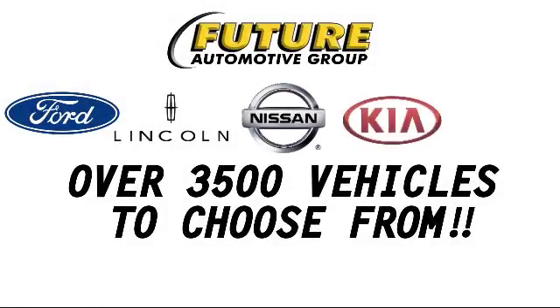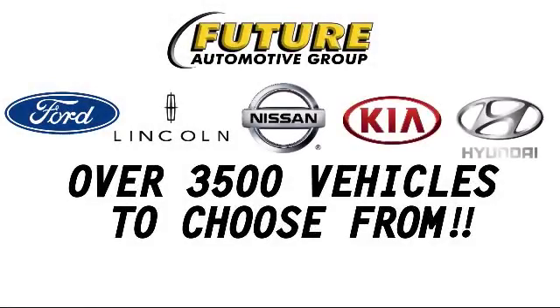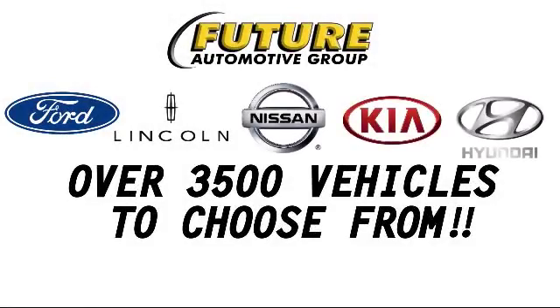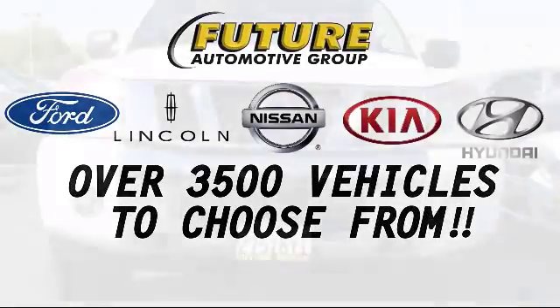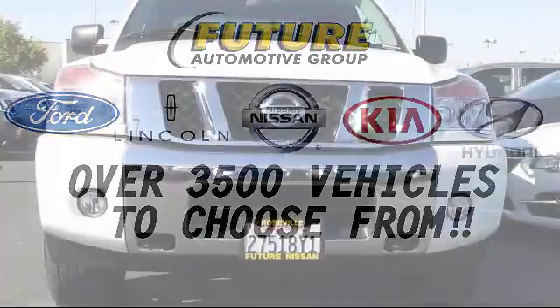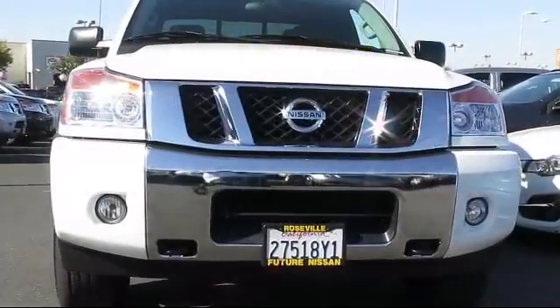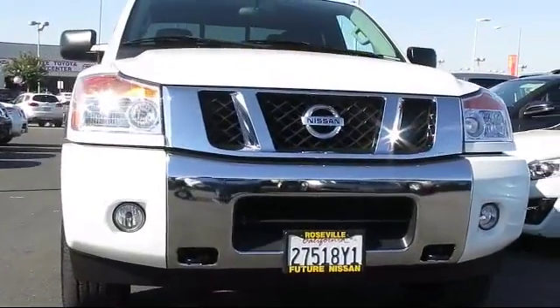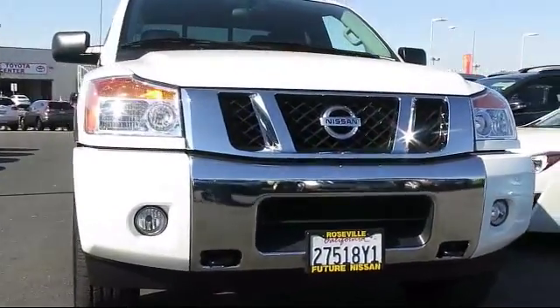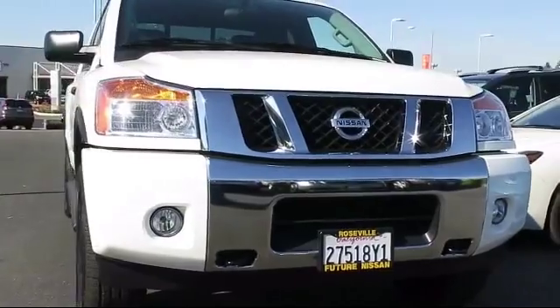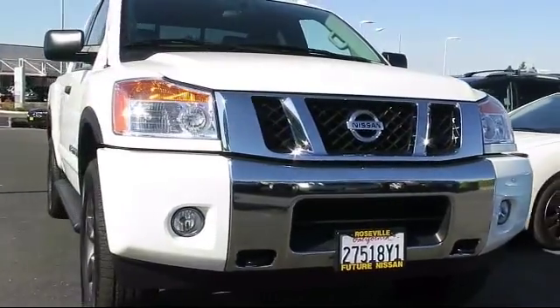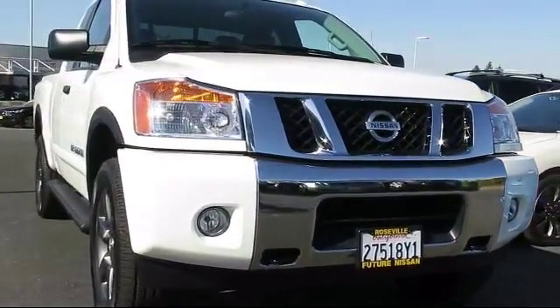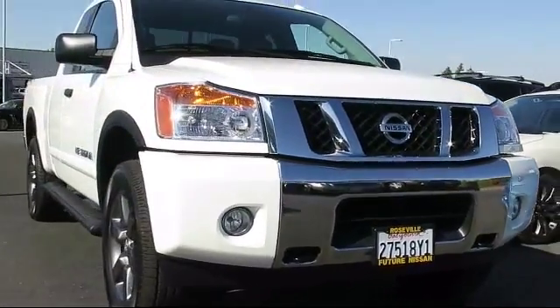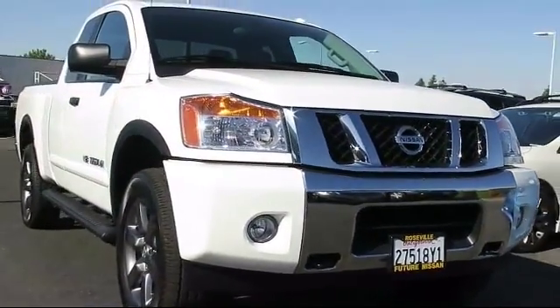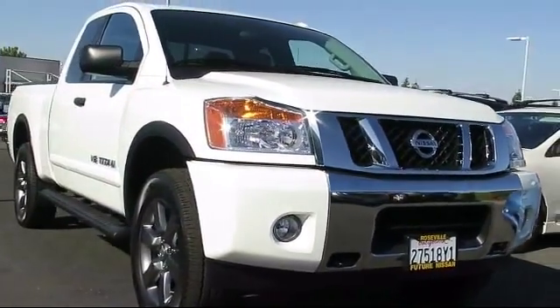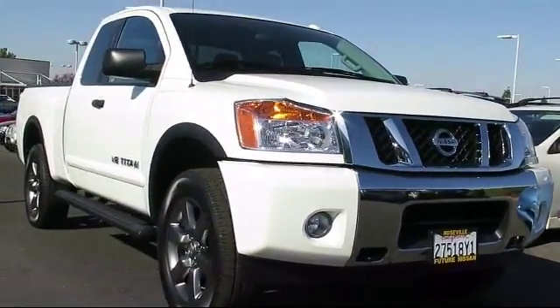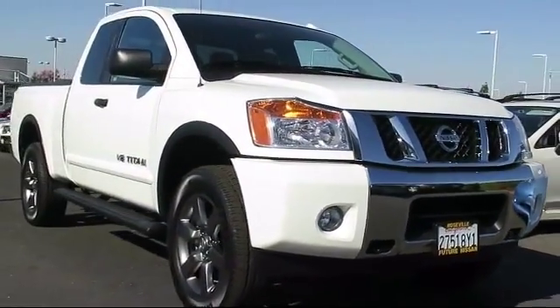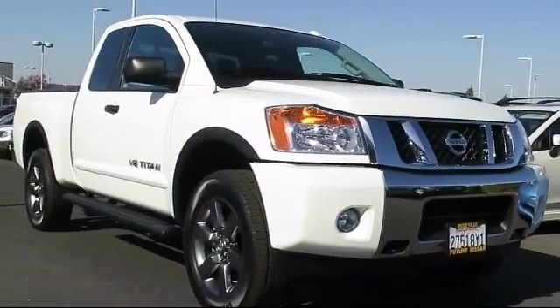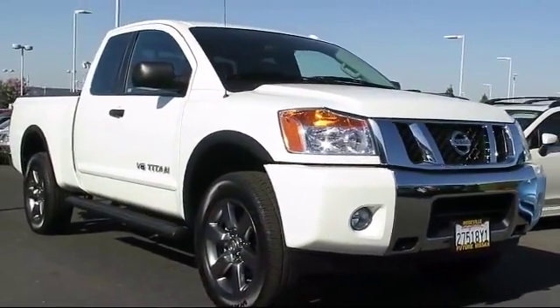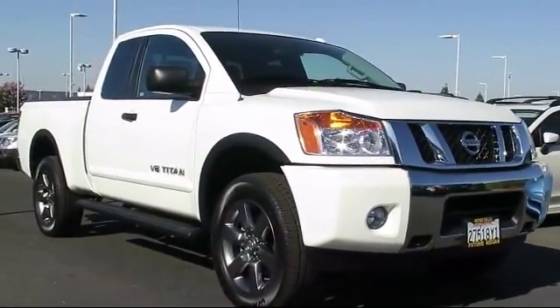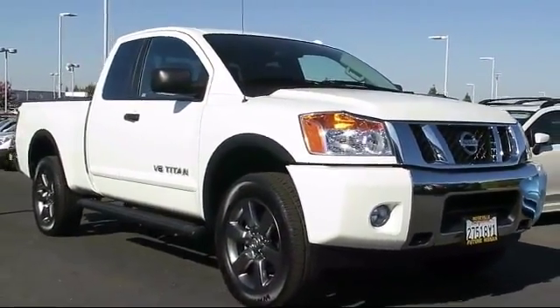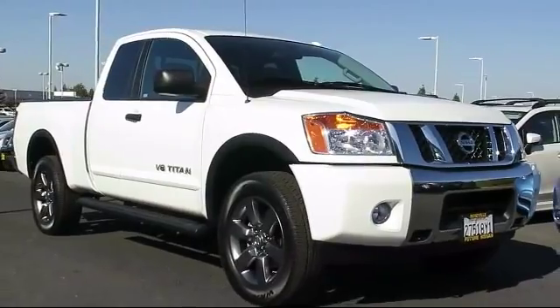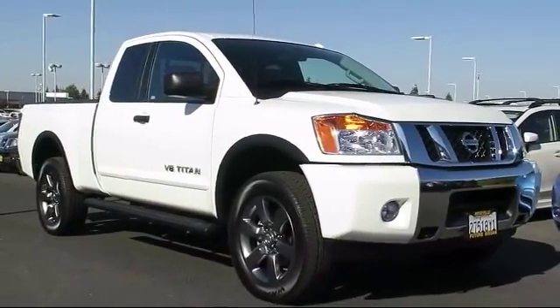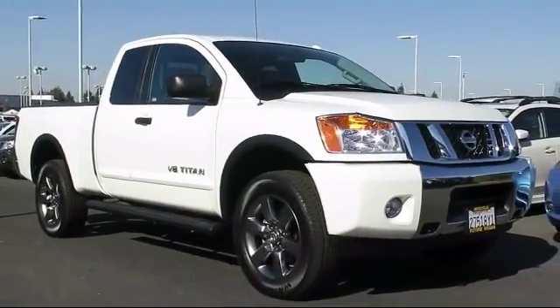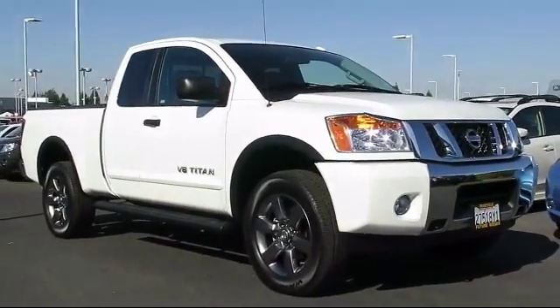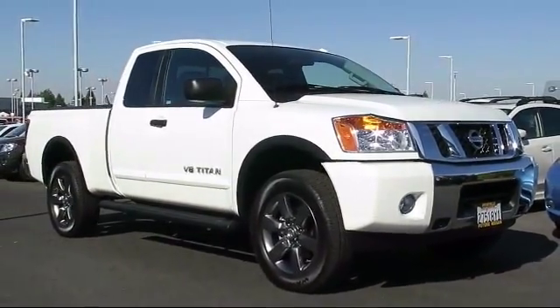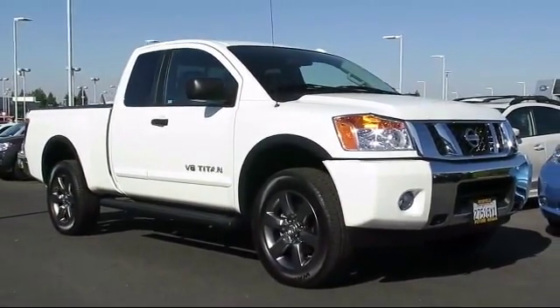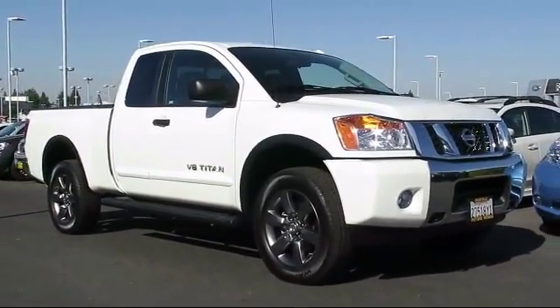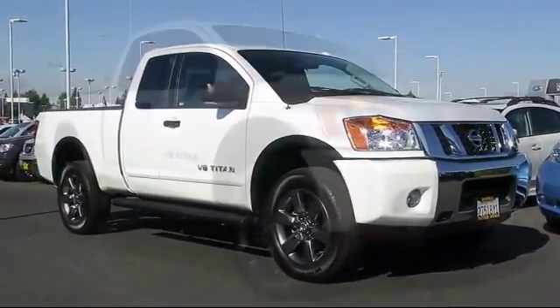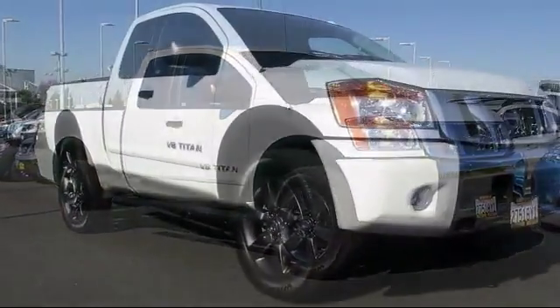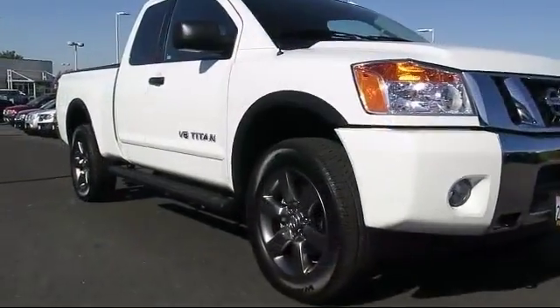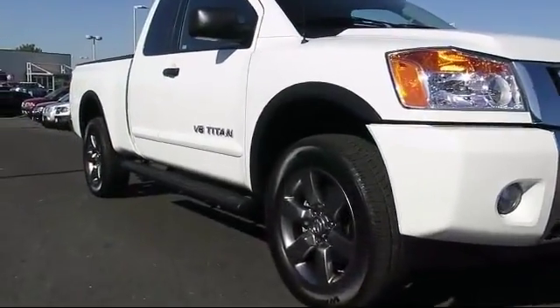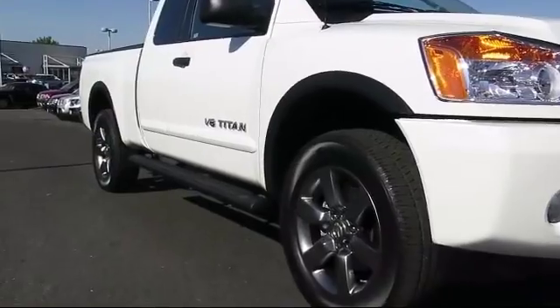For three generations, the Future Automotive Group has been Northern California's premier automotive dealer group. And here's another example of a great Nissan certified pre-owned vehicle from our giant selection of pre-owned cars and trucks.